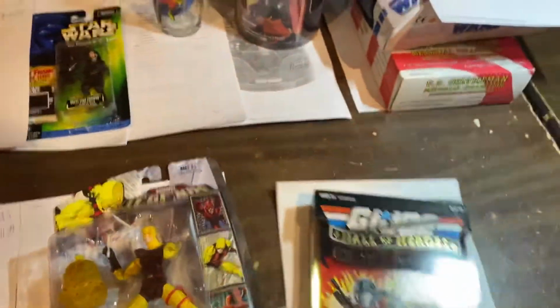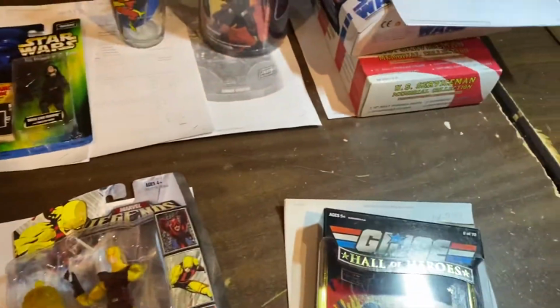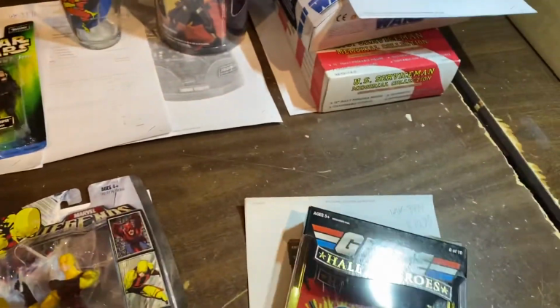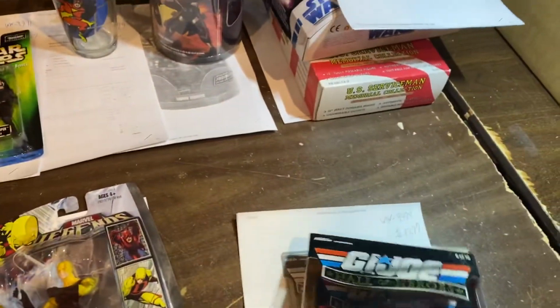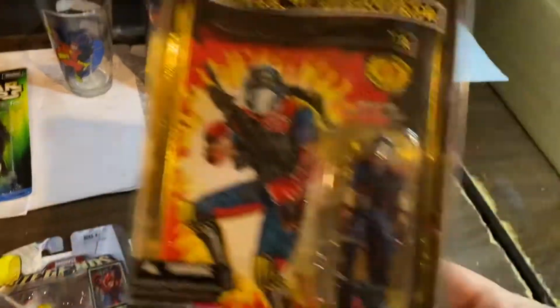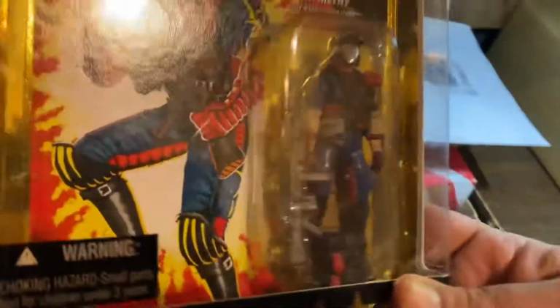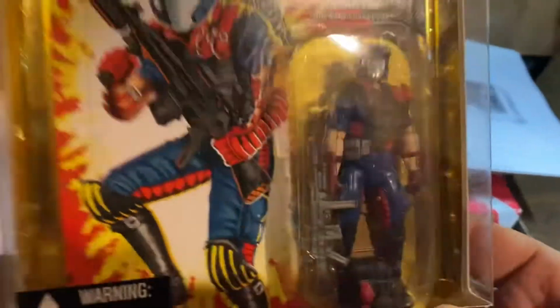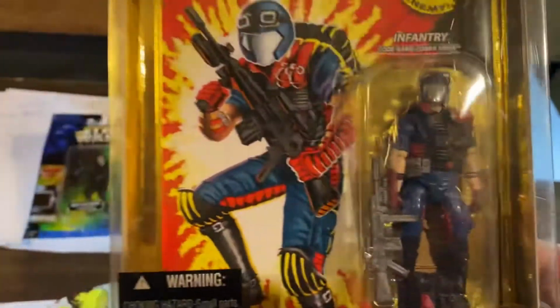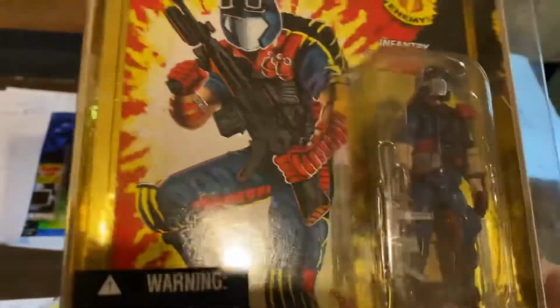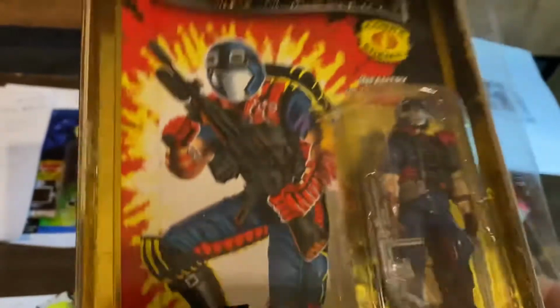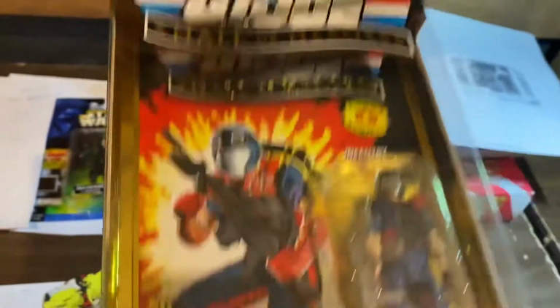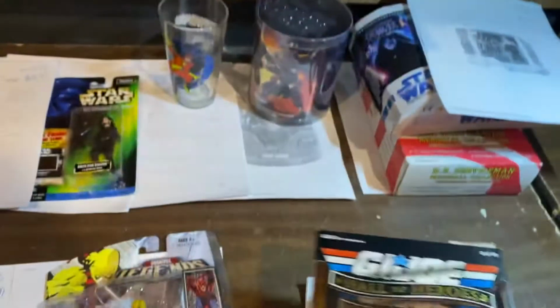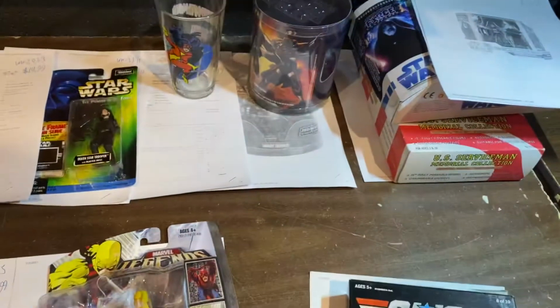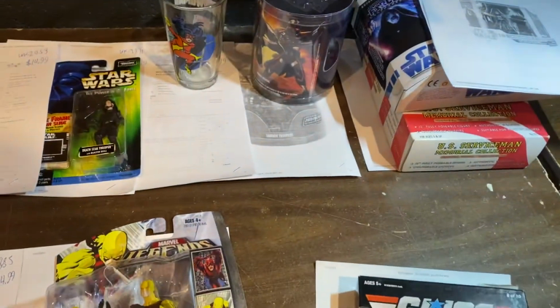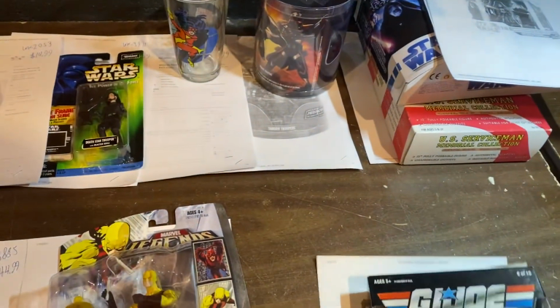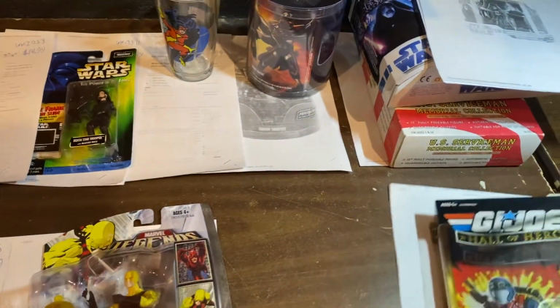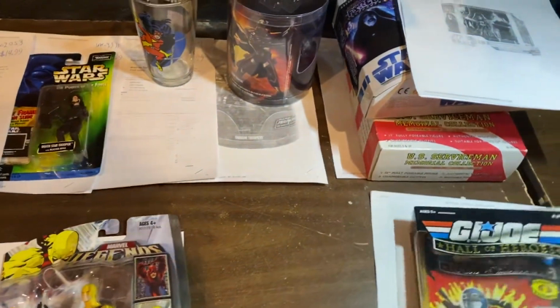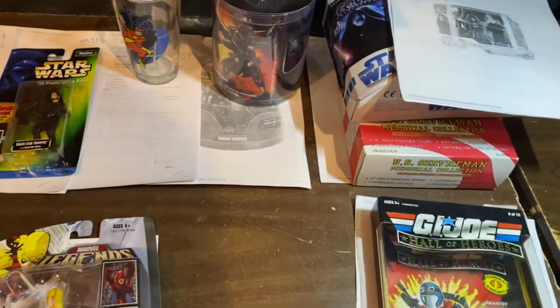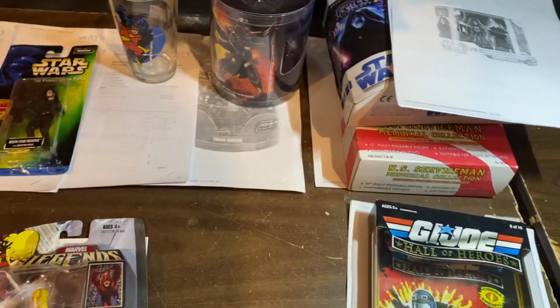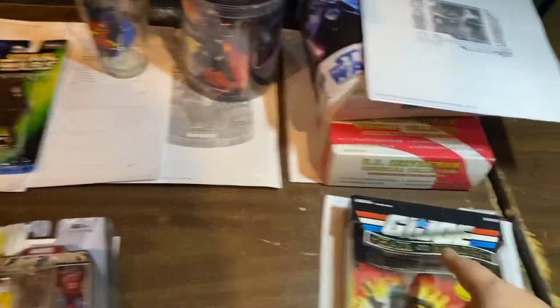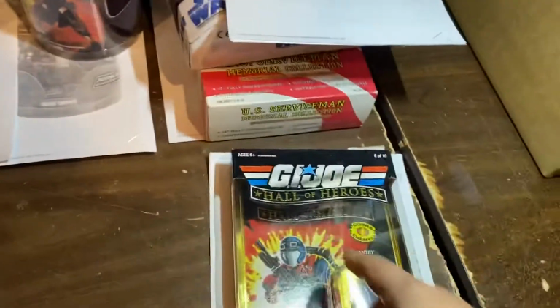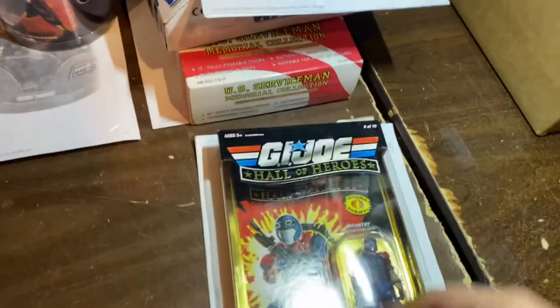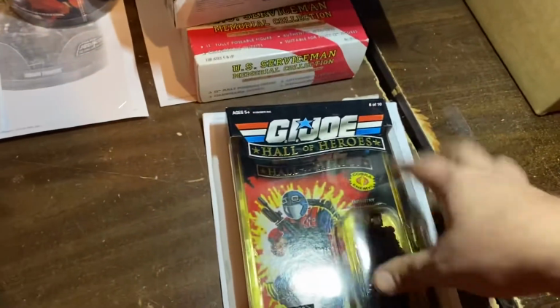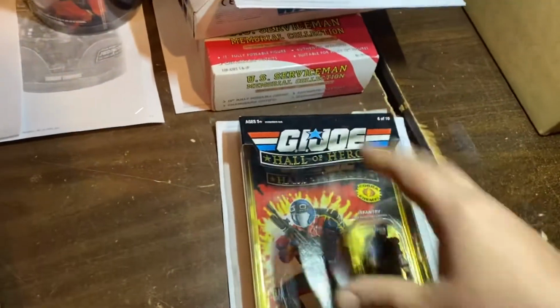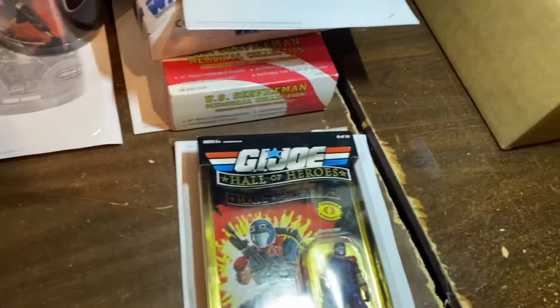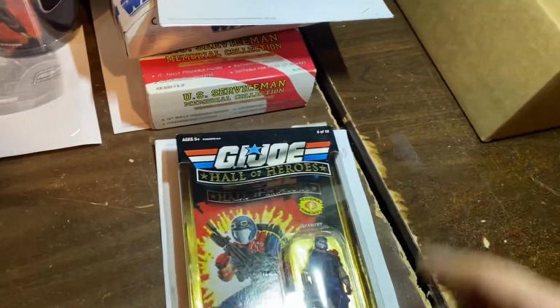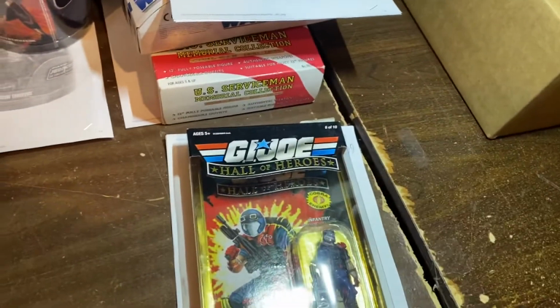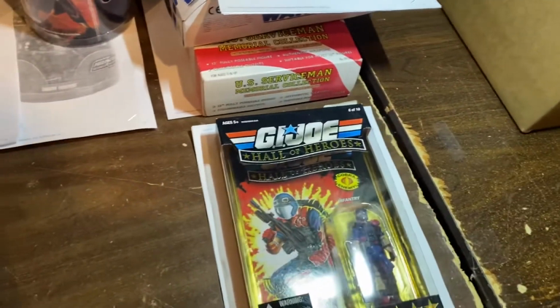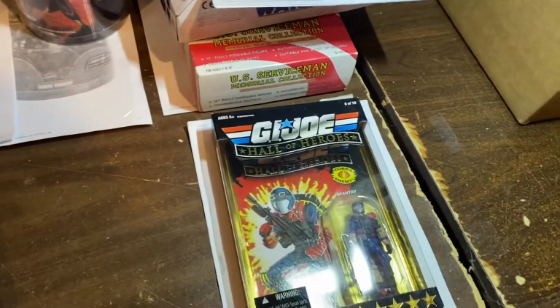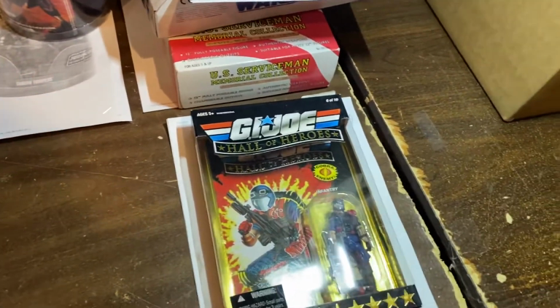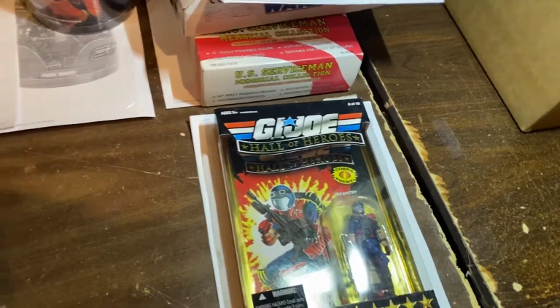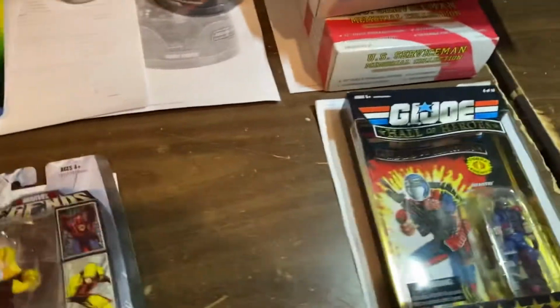Oh, this was a highway robbery, man. Viper — these things are gorgeous. It only went for $17.99 because I don't think it's classified as a 25th anniversary, but it's on Hall of Heroes. So if we got more of those, we're definitely raising the price on that.